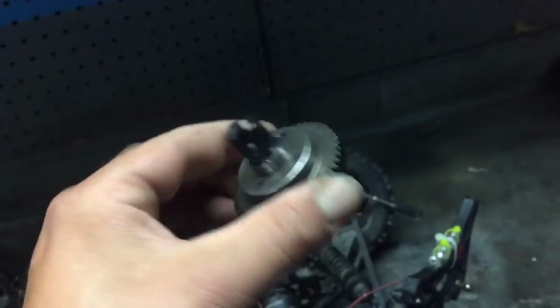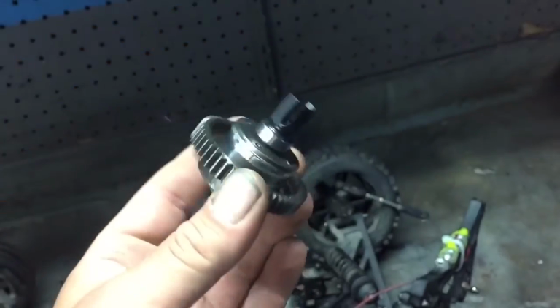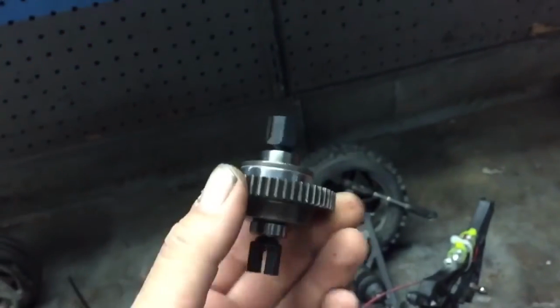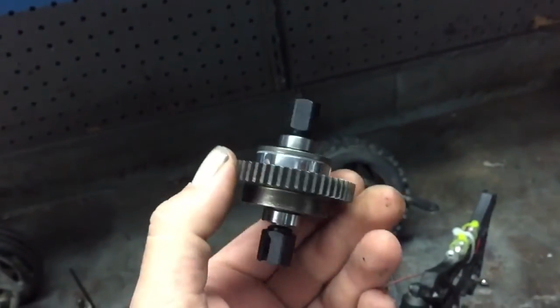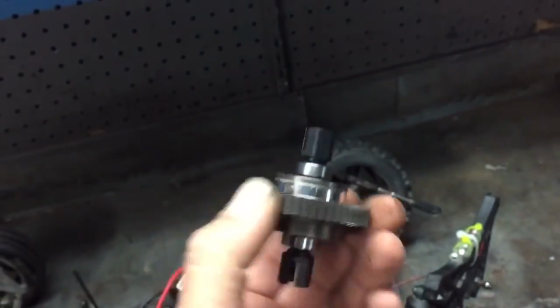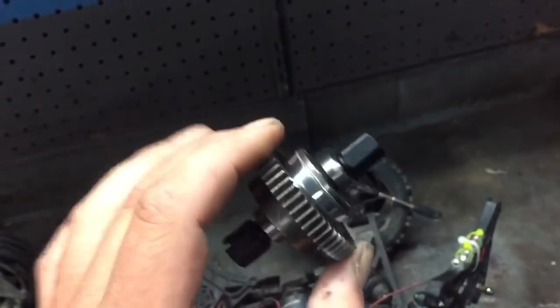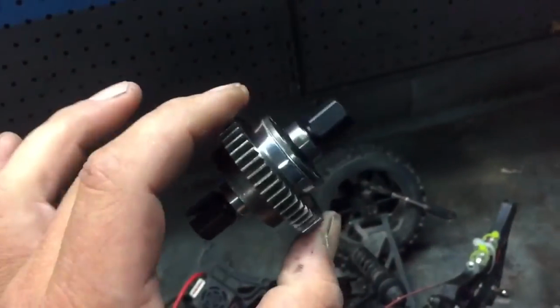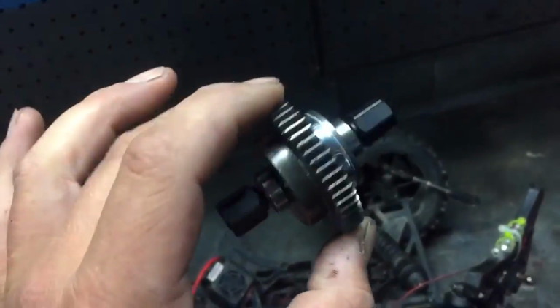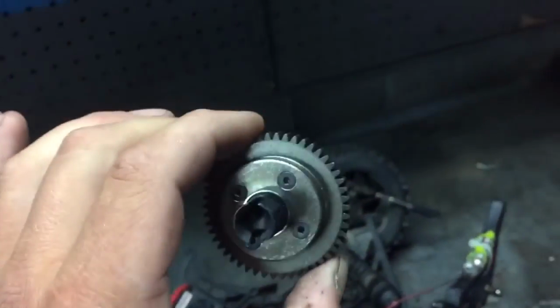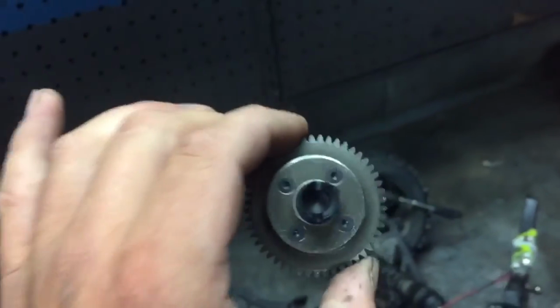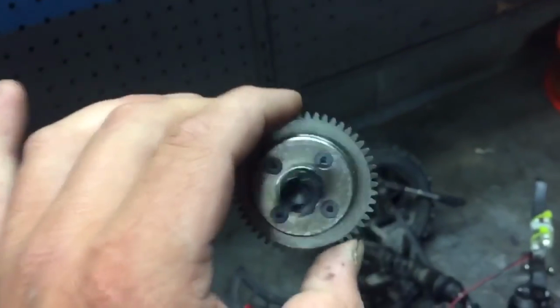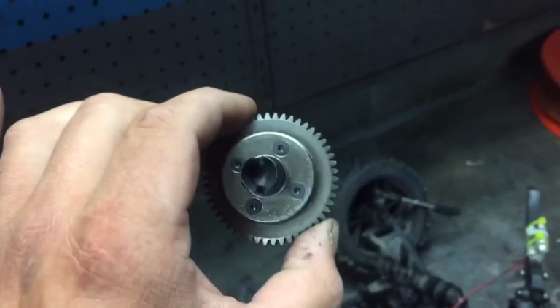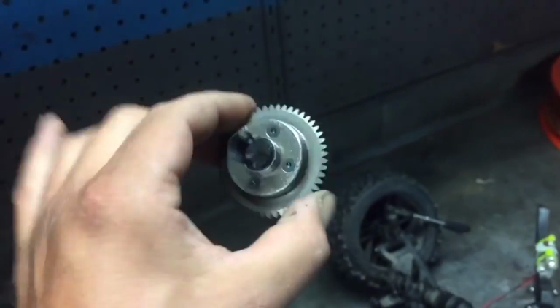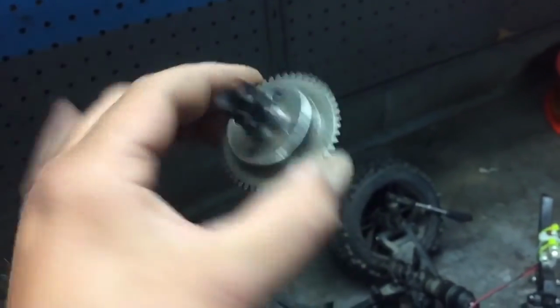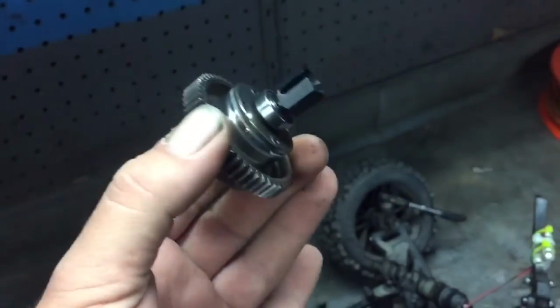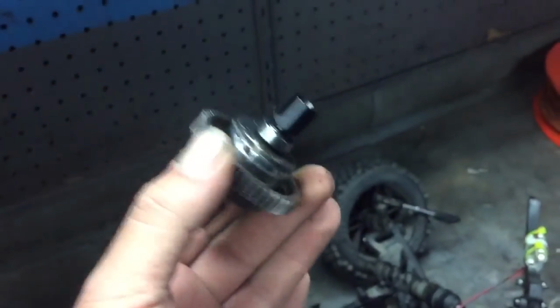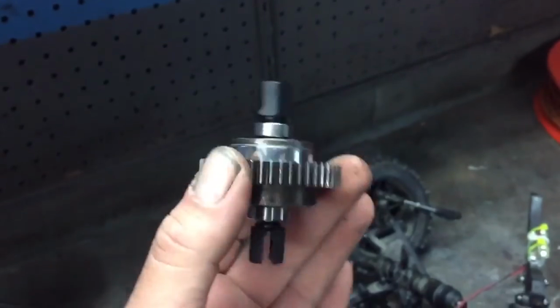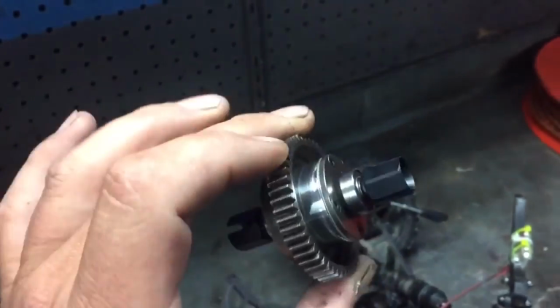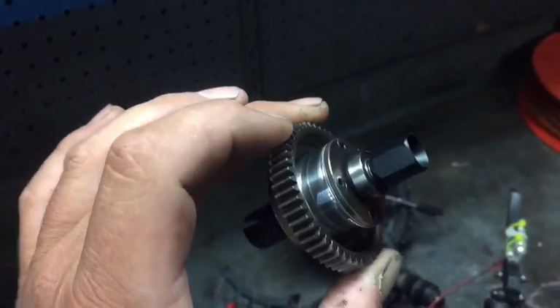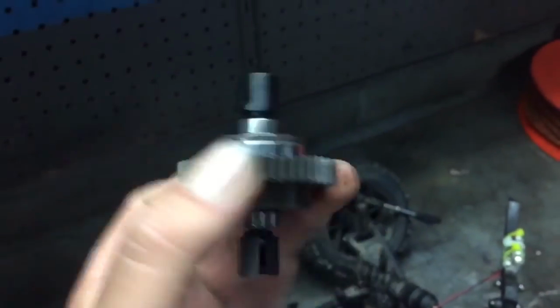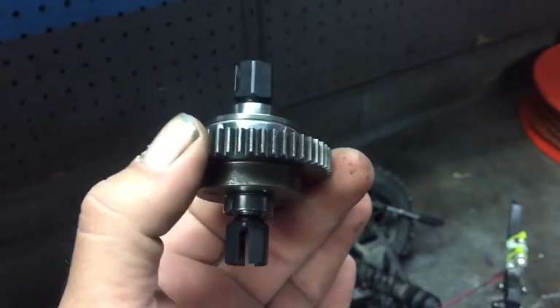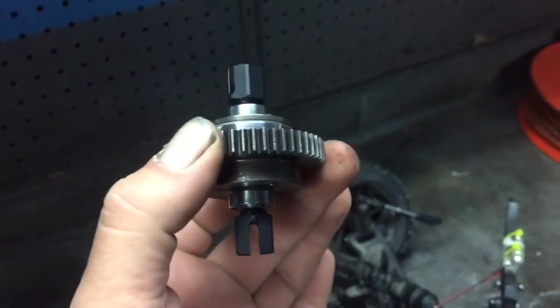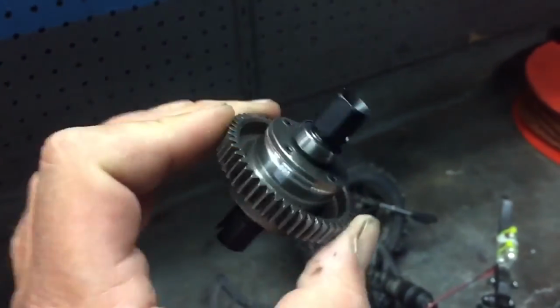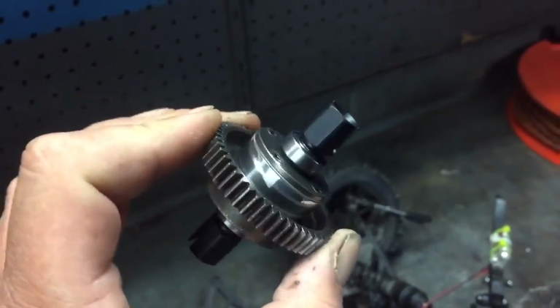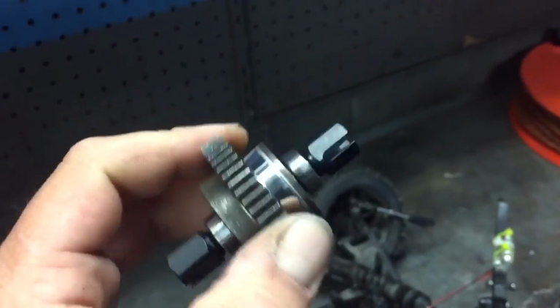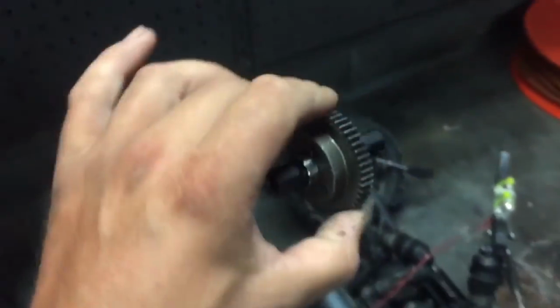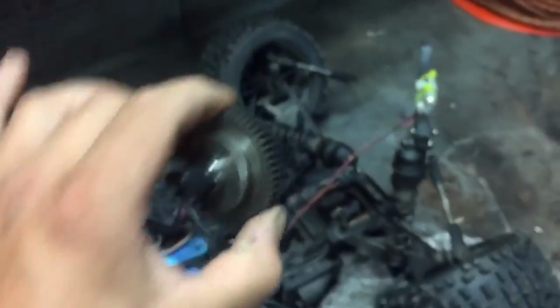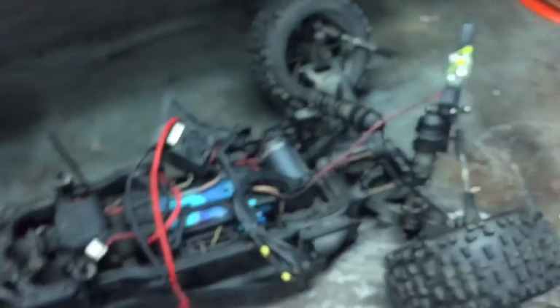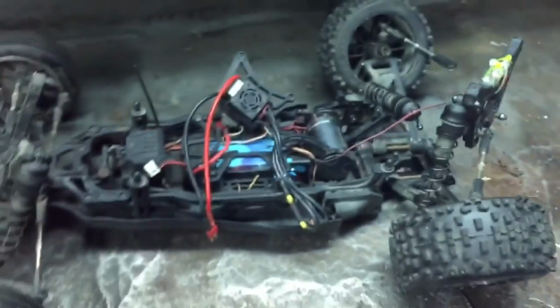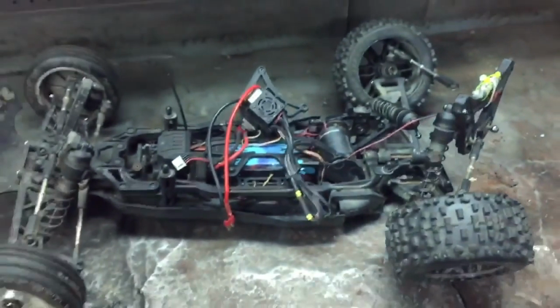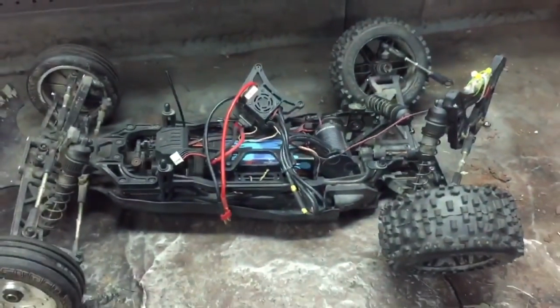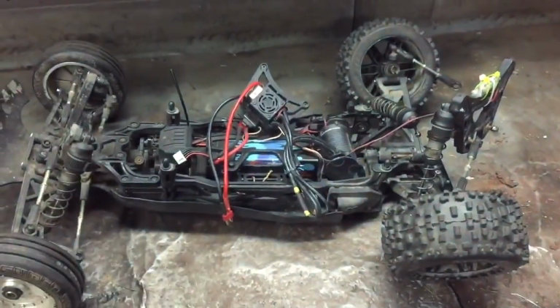And hopefully, this will be the last time I put this thing in, or have to take this thing apart, other than just to change the fluid. So here we go.